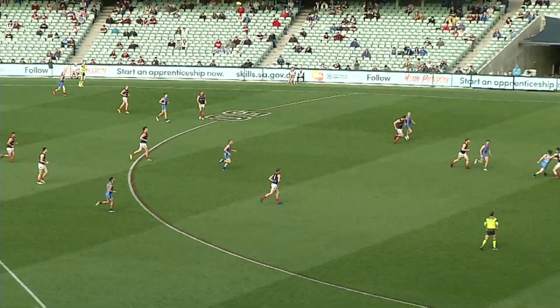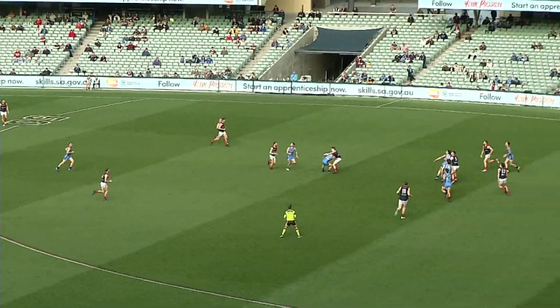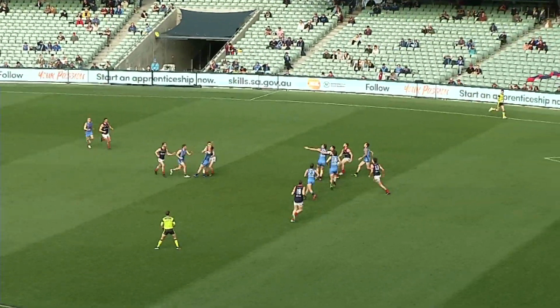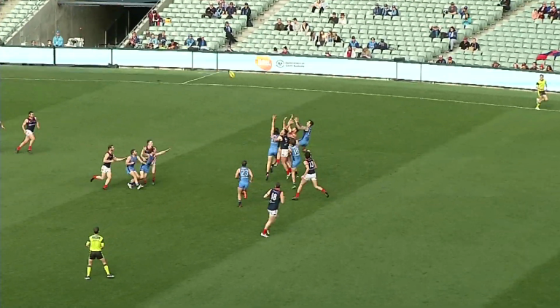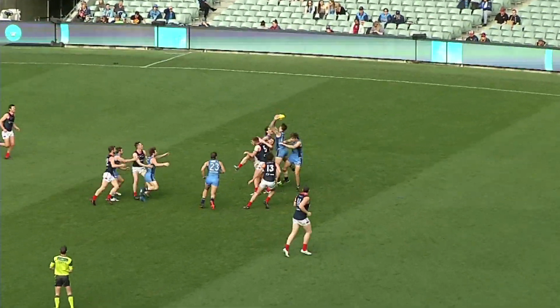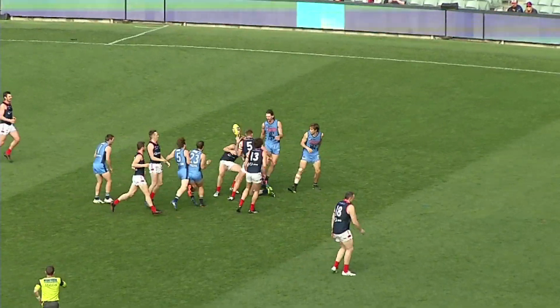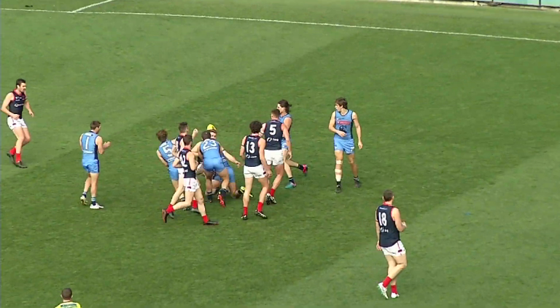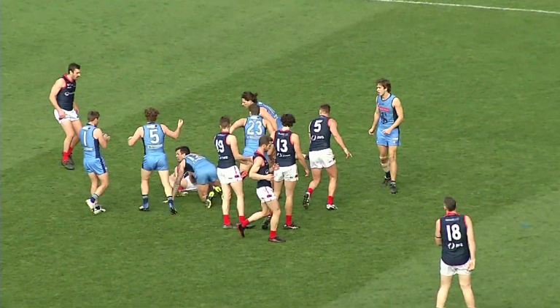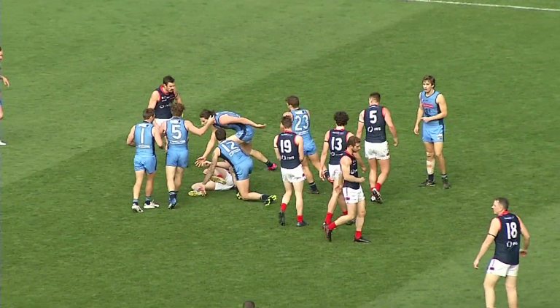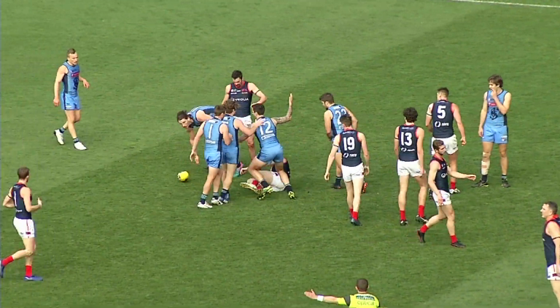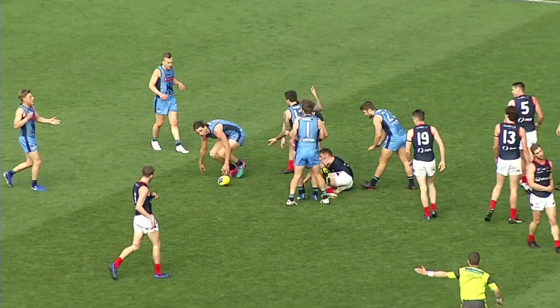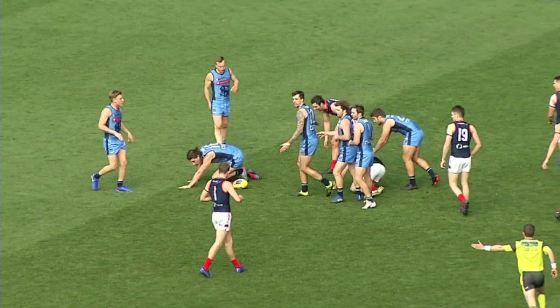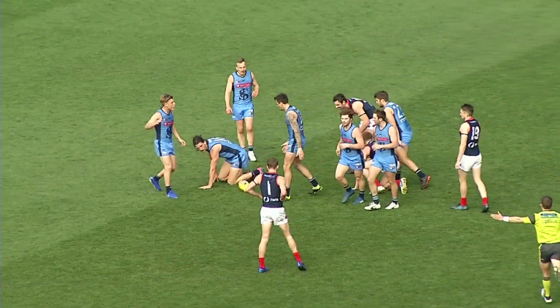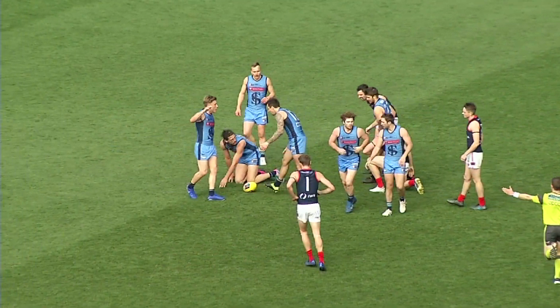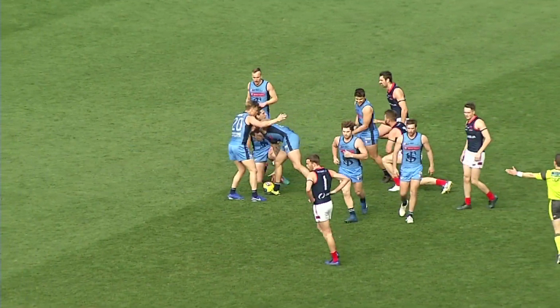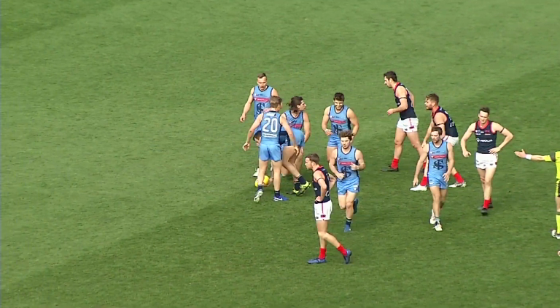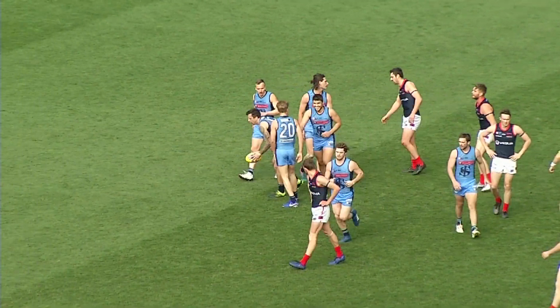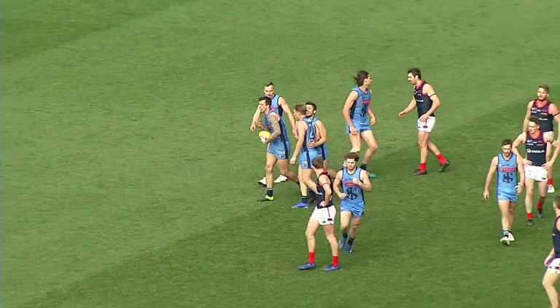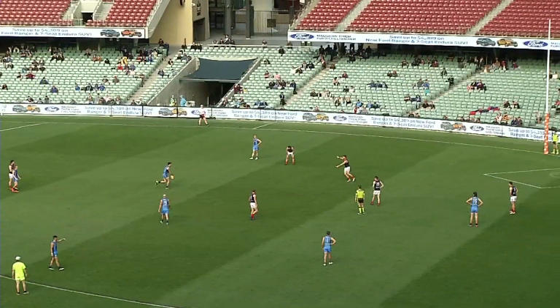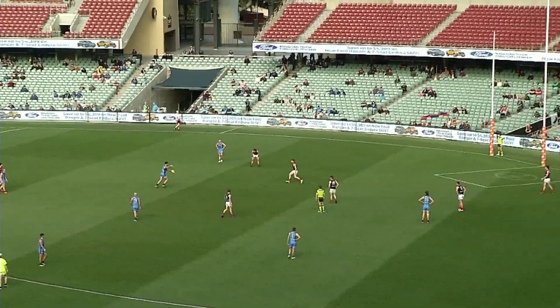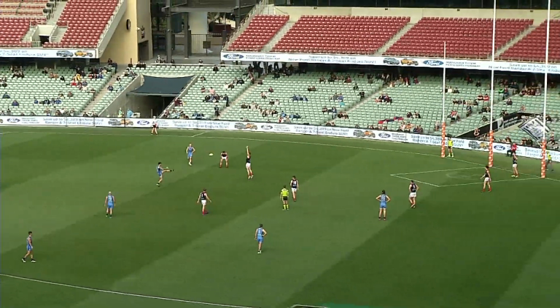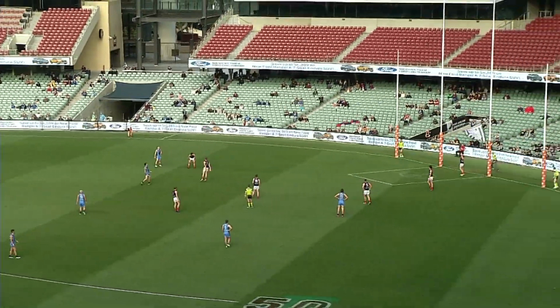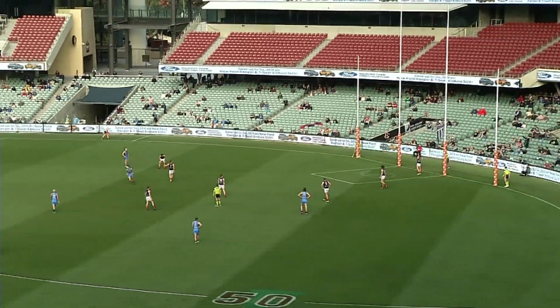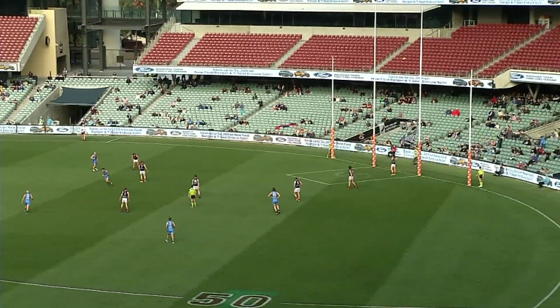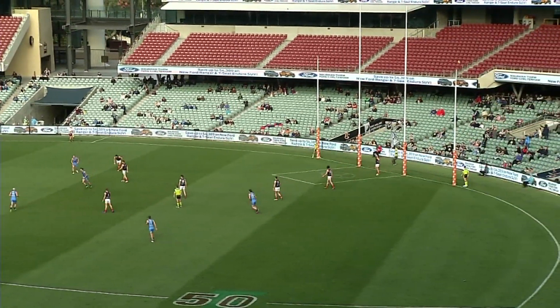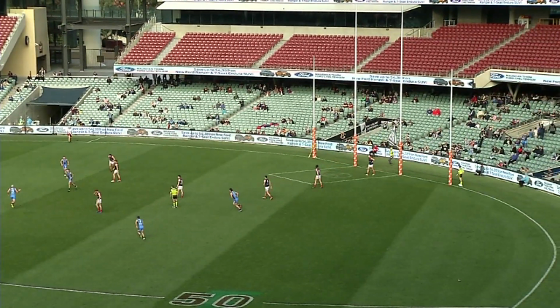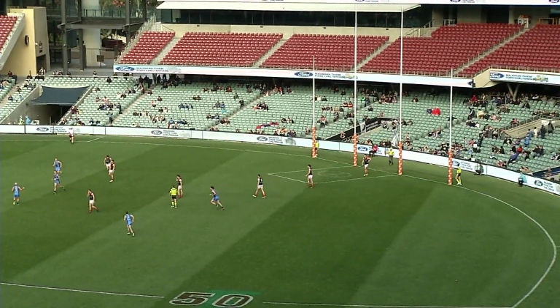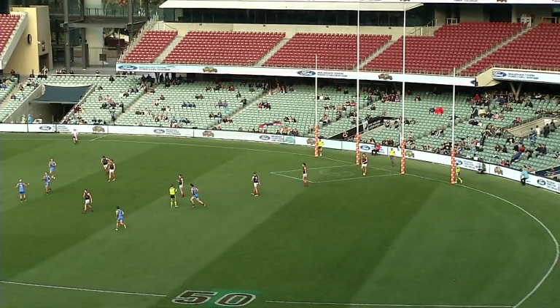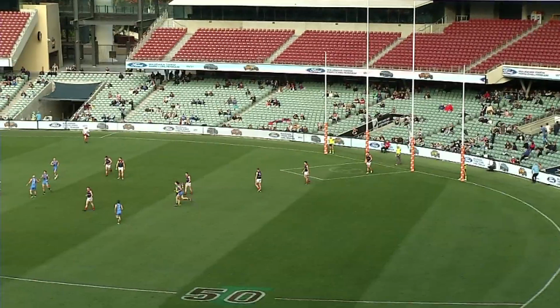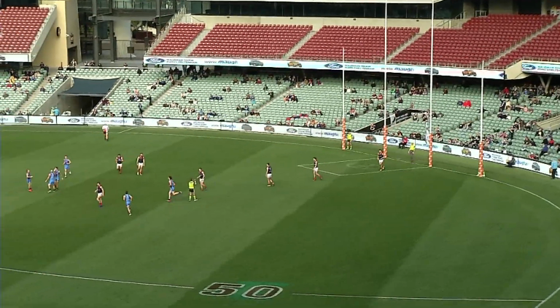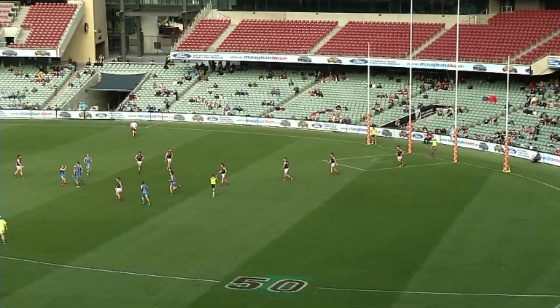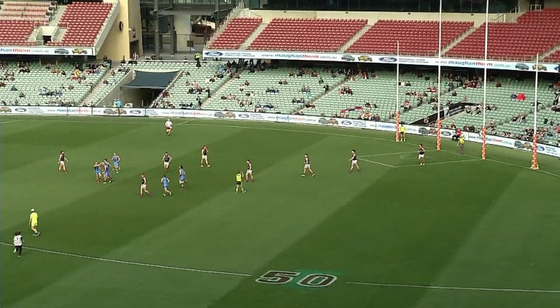Sturt go inside 50, Stephens — oh, good mark. Did he hang onto it? I think he did, Sutcliffe. It was about four deep. So Sutcliffe, important kick, nails it. The double blues have back-to-back goals.